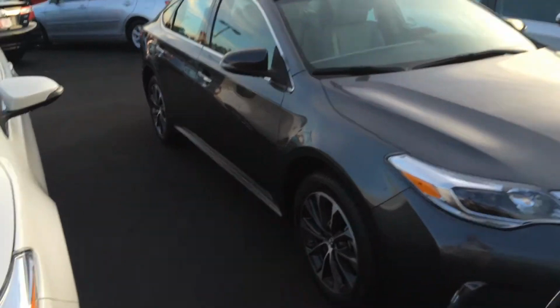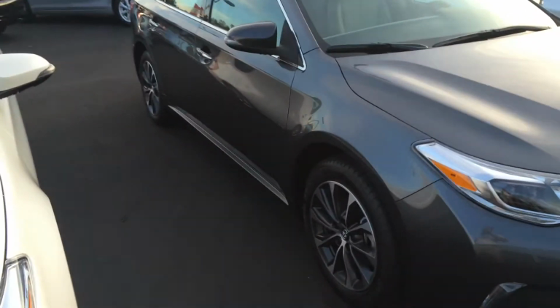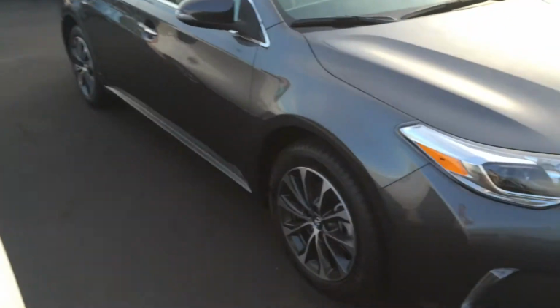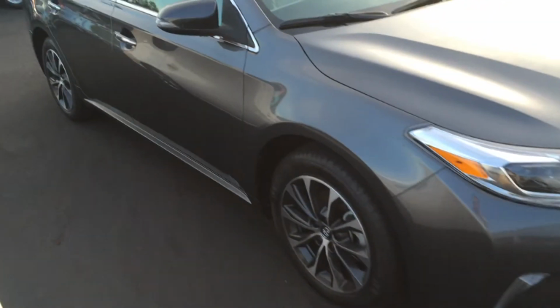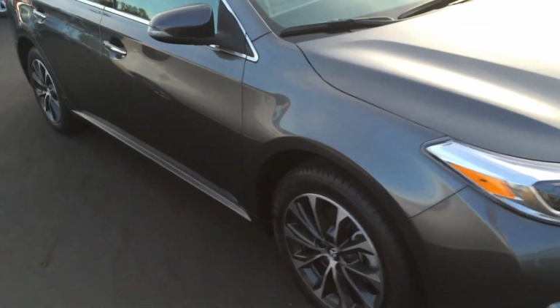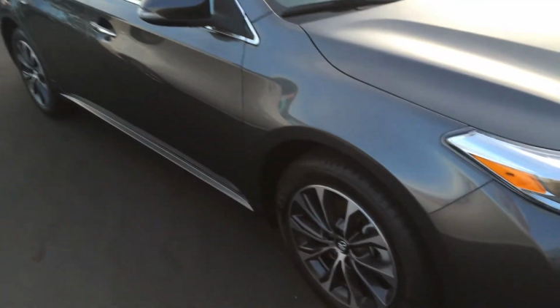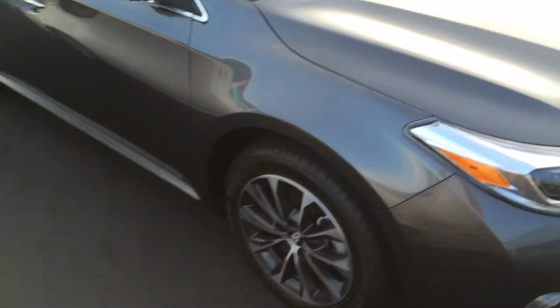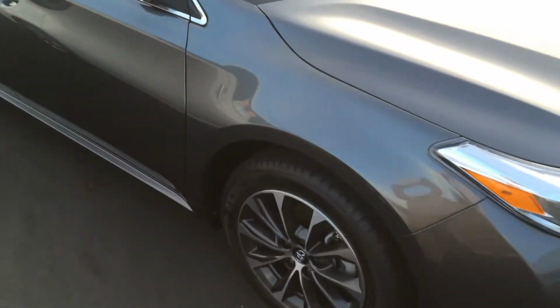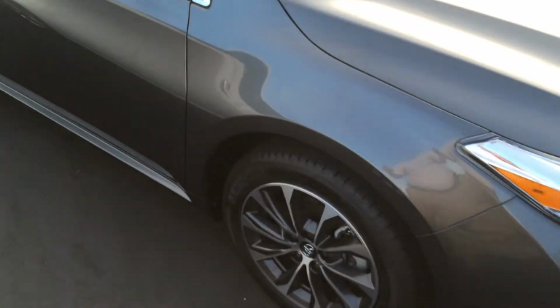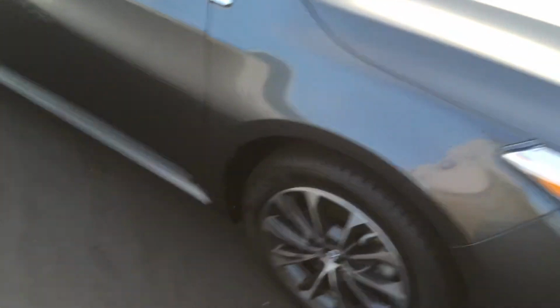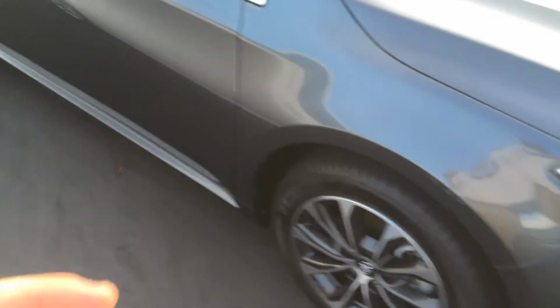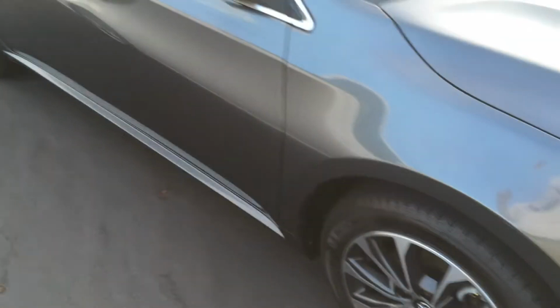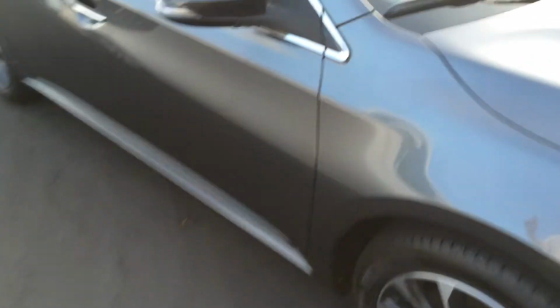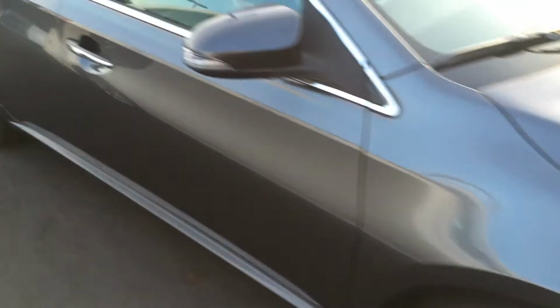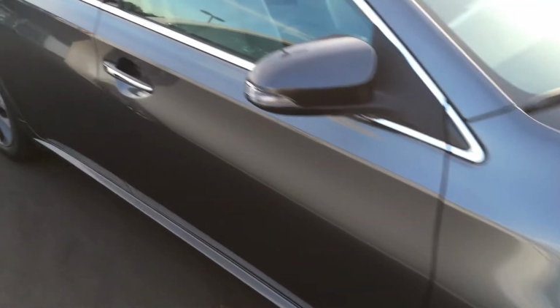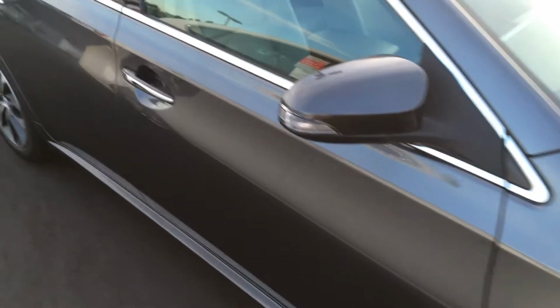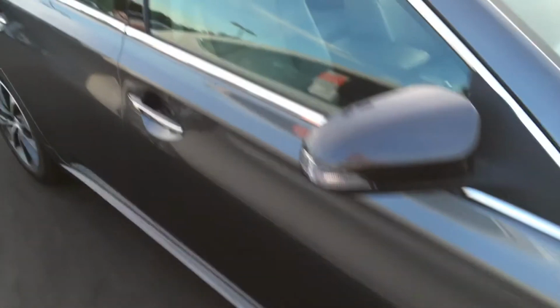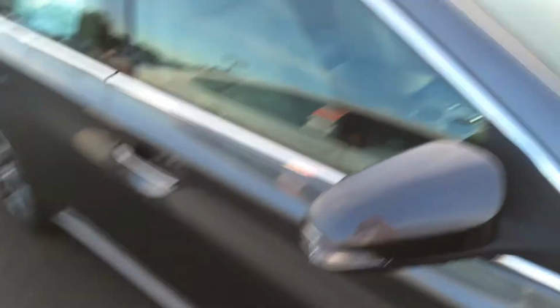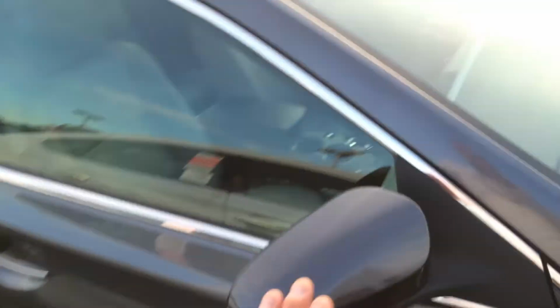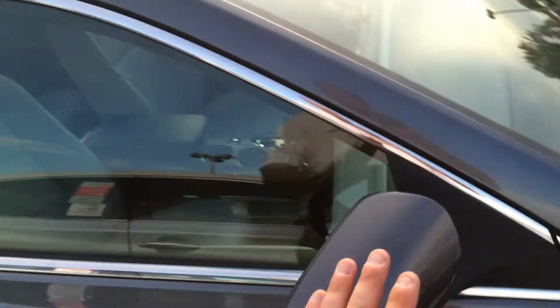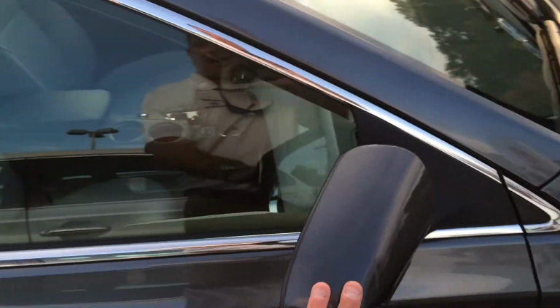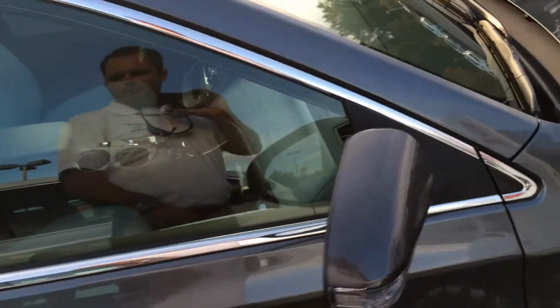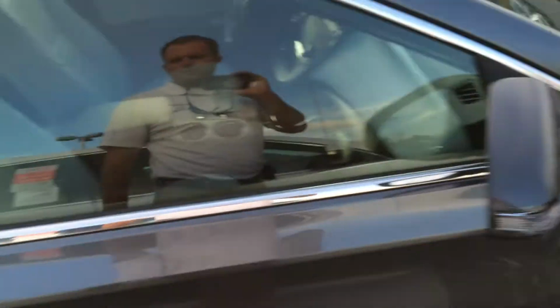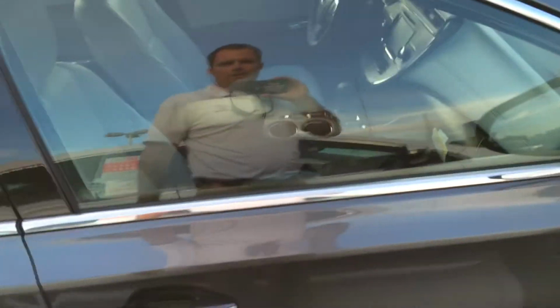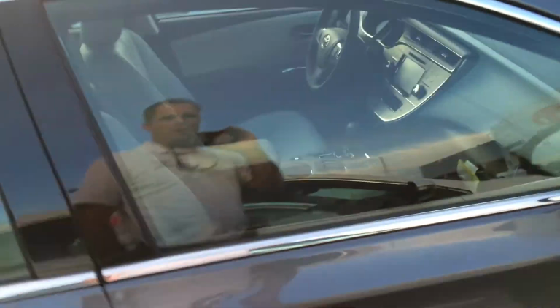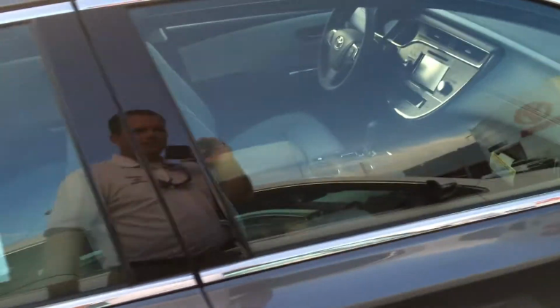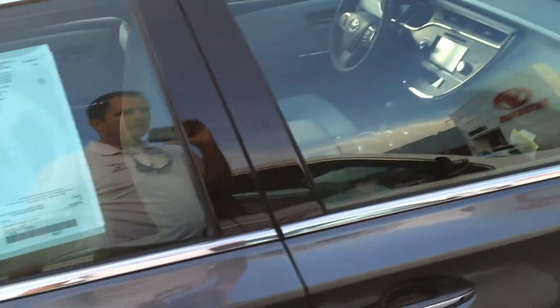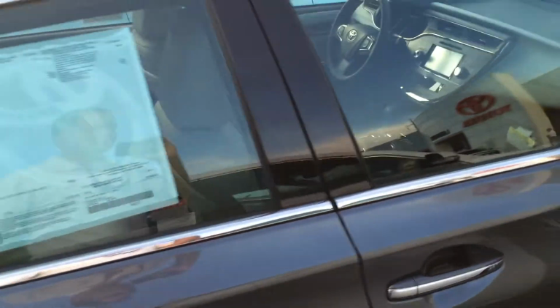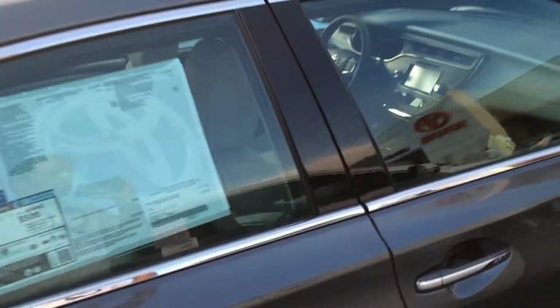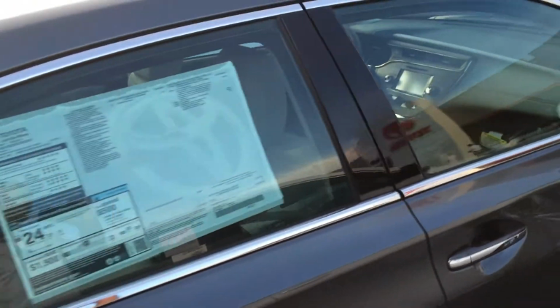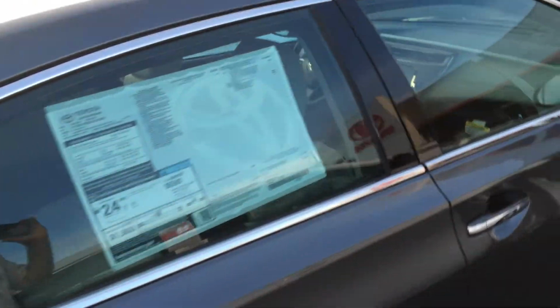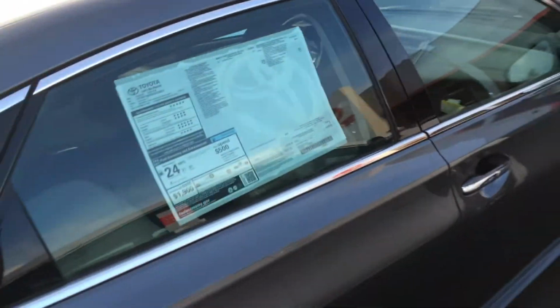Nice set of alloy wheels with Michelin tires — and don't forget, we offer tires for life here at LaGrange Toyota. It has color keyed, power heated side view mirrors, and keyless entry with push-button start.